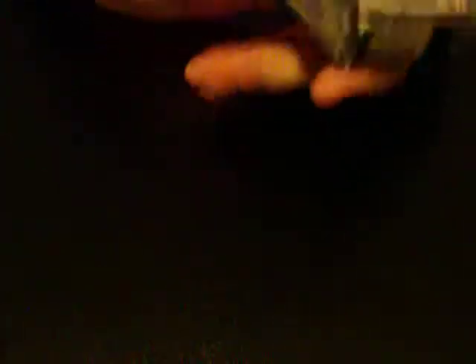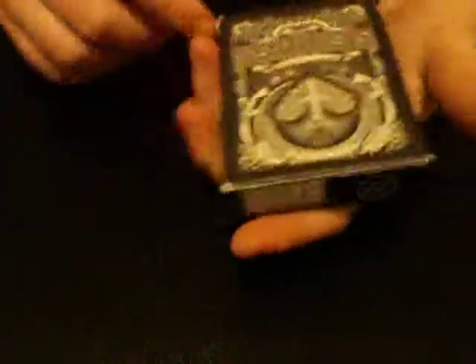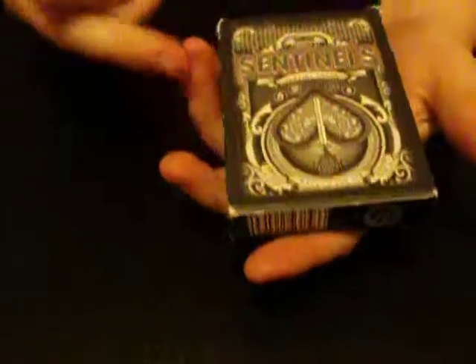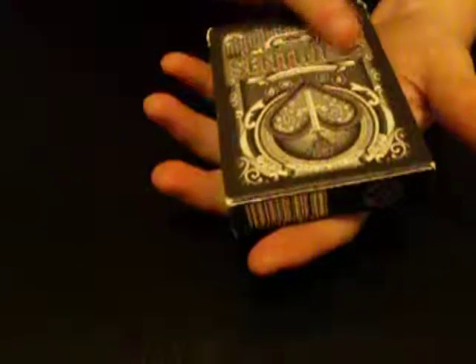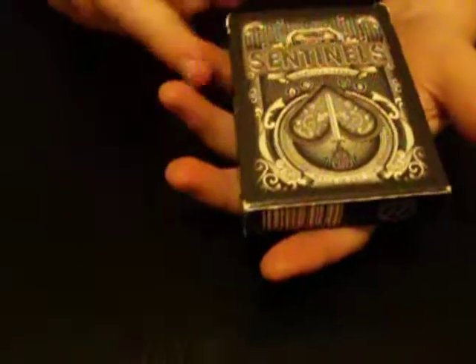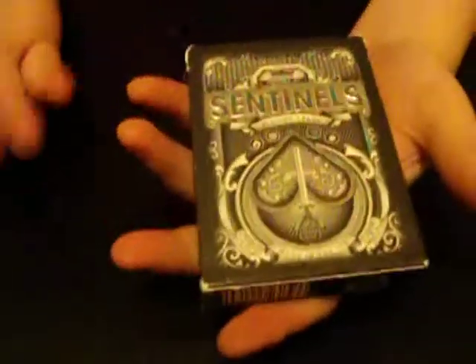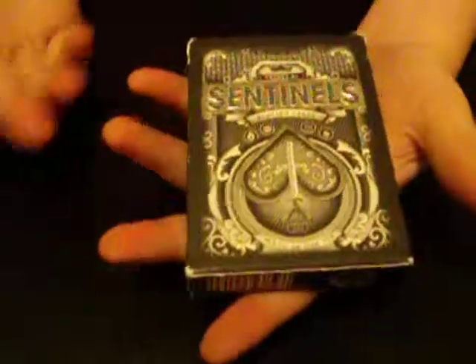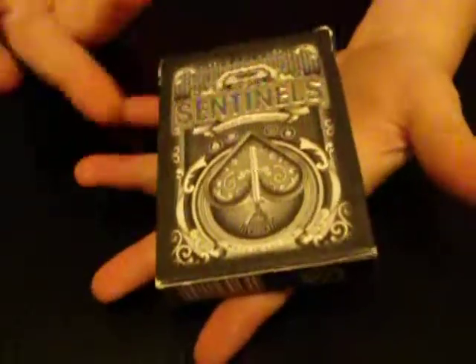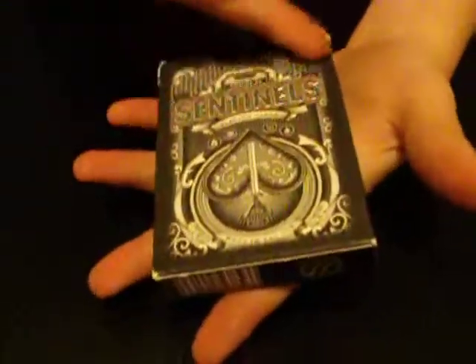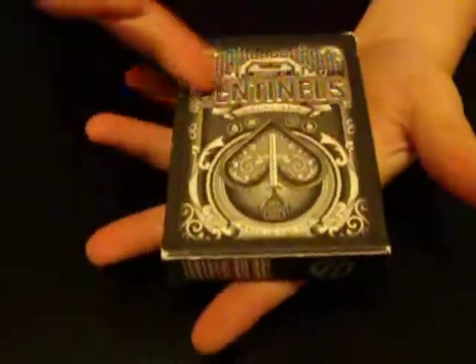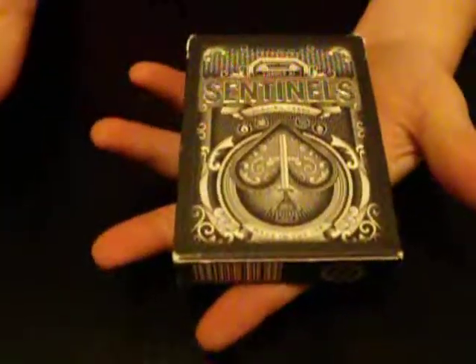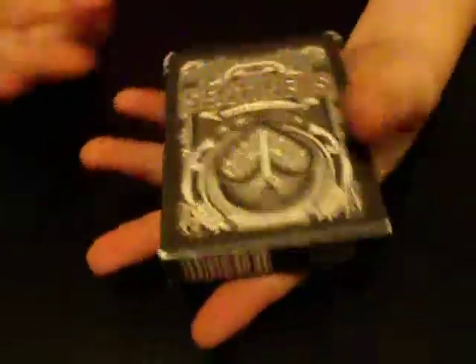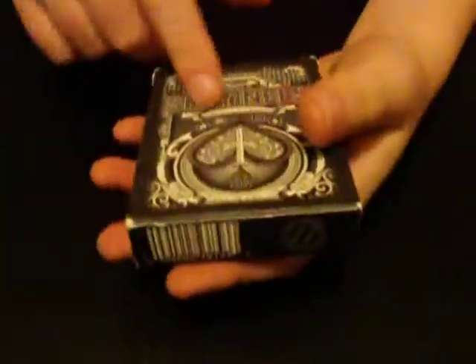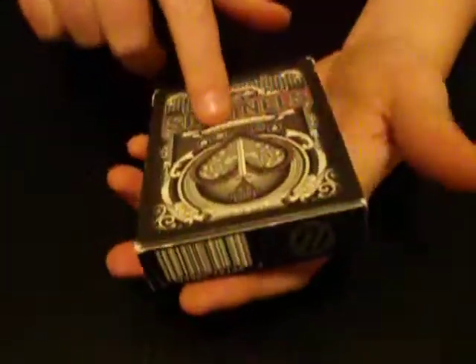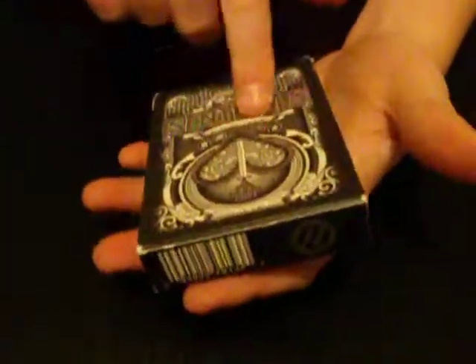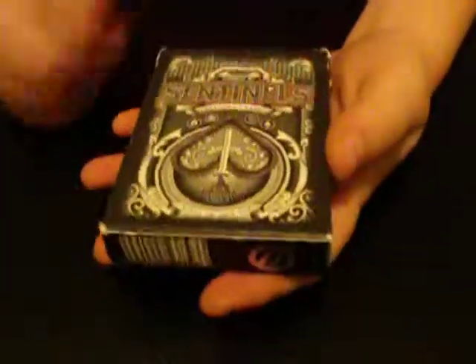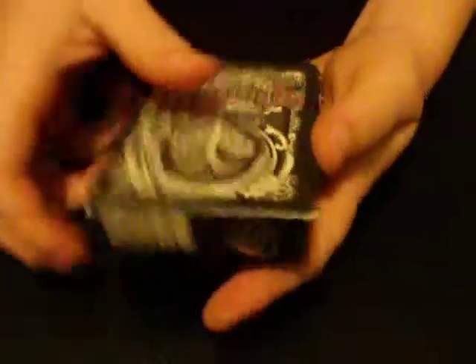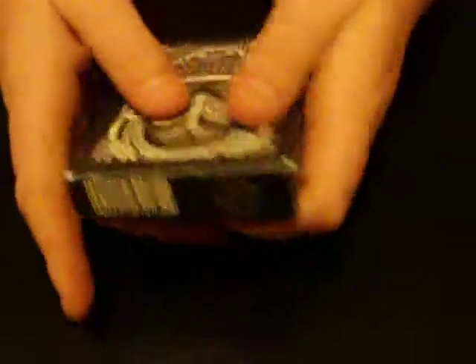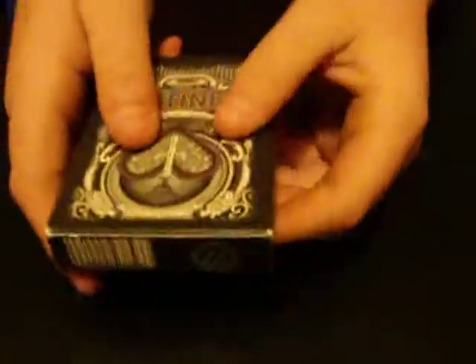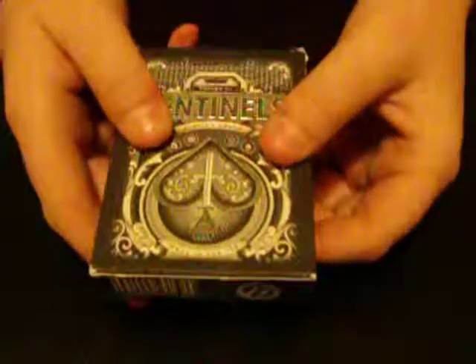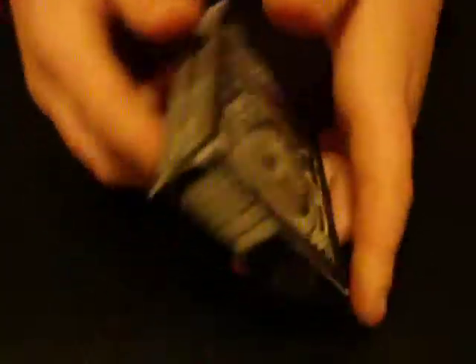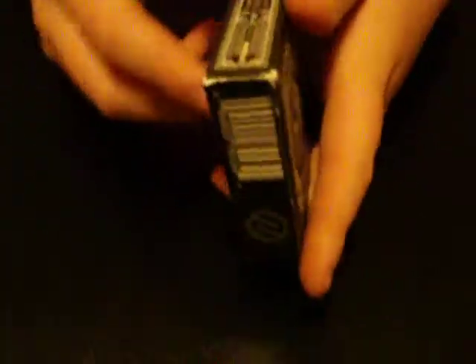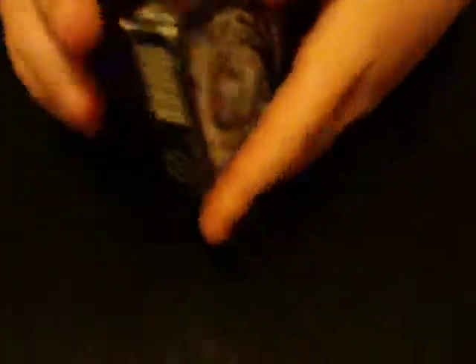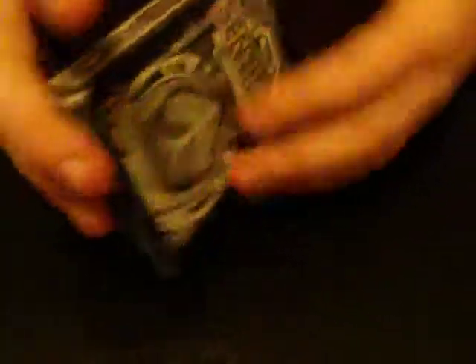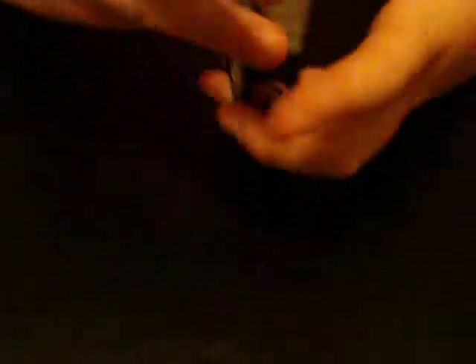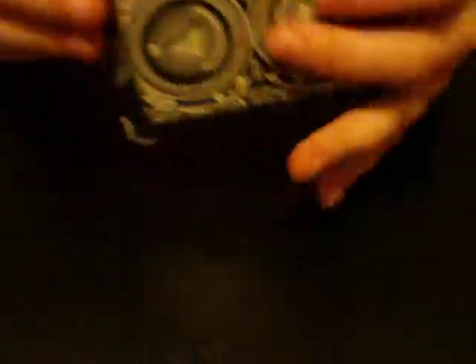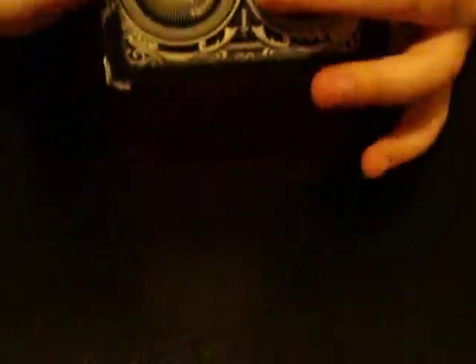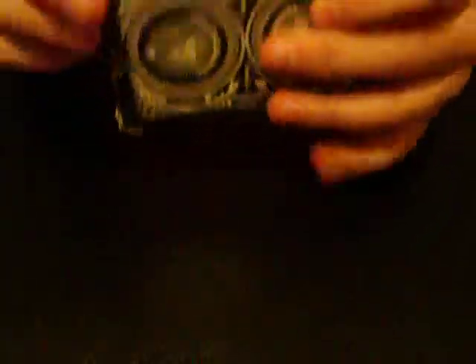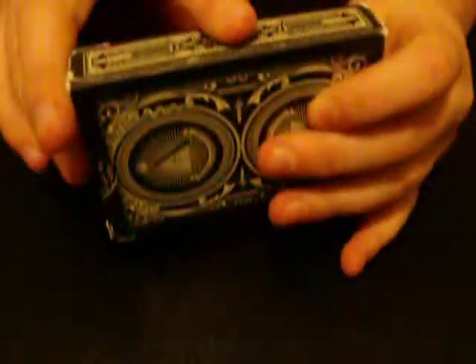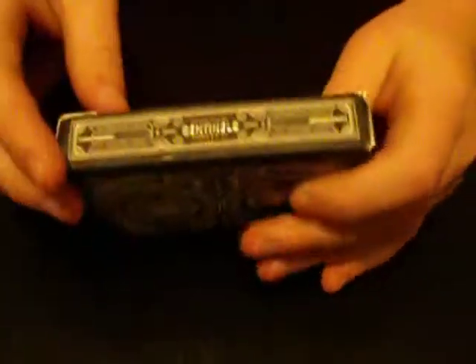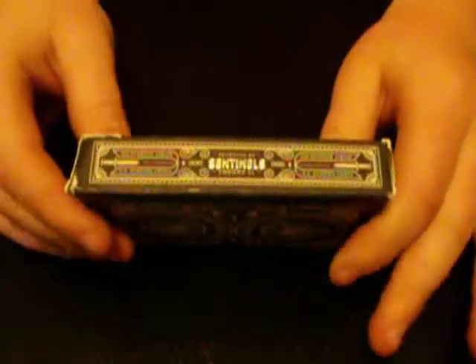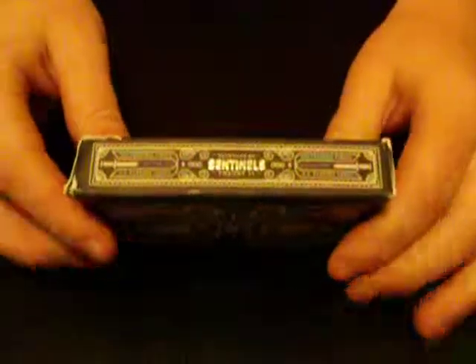On the front you have the Centennials logo, and it says playing cards. You got your Centennial spade, and you got Centennials on the side. That's about it.